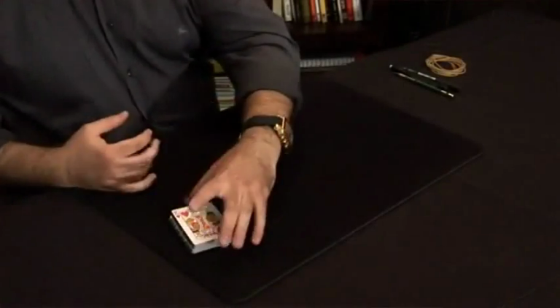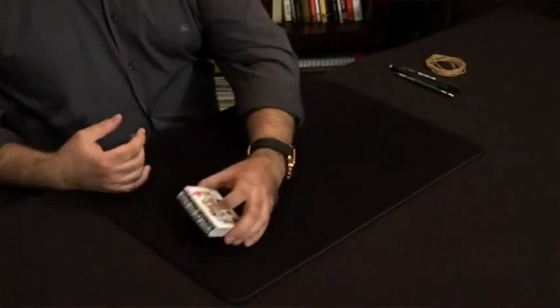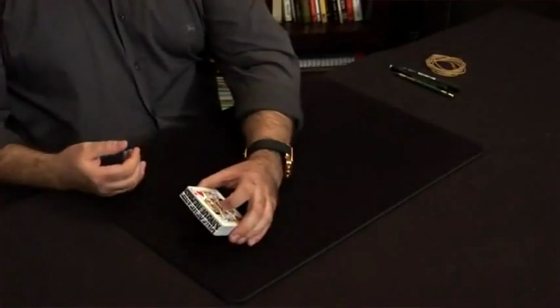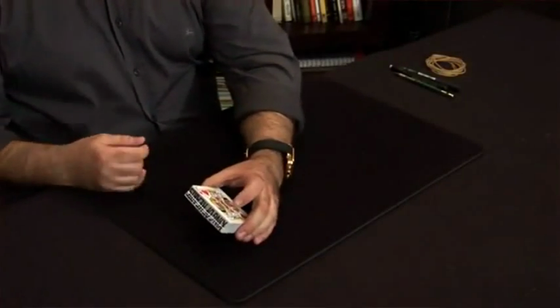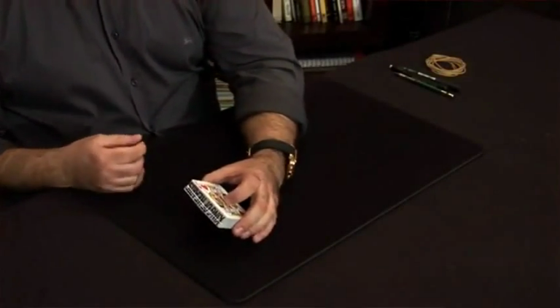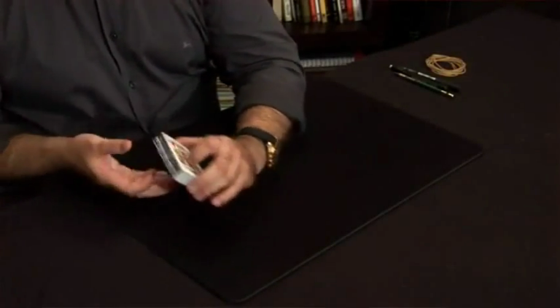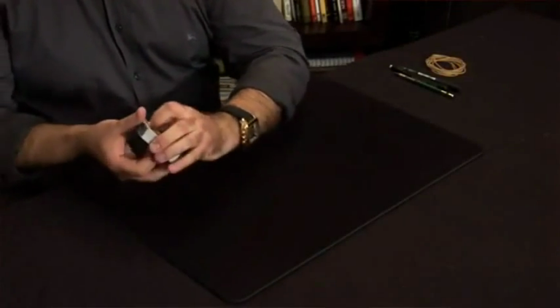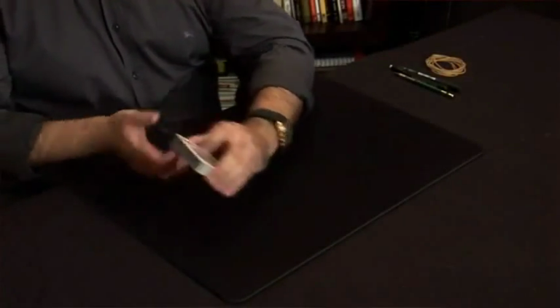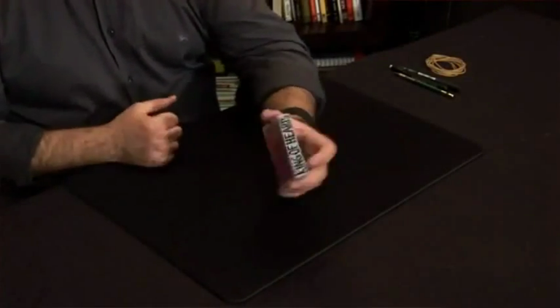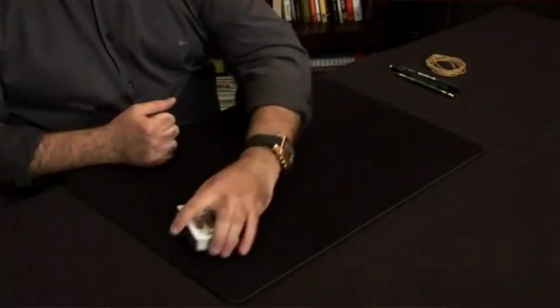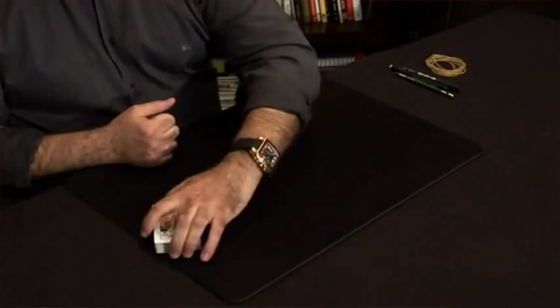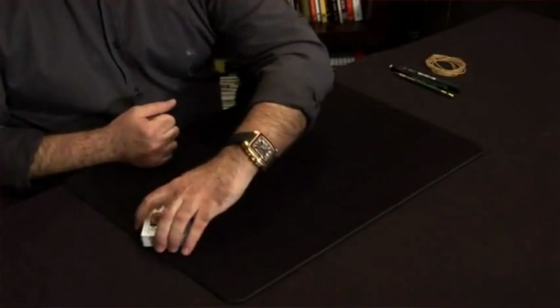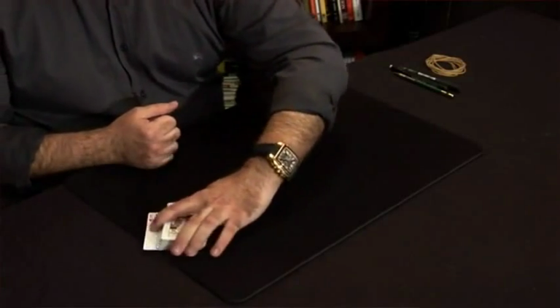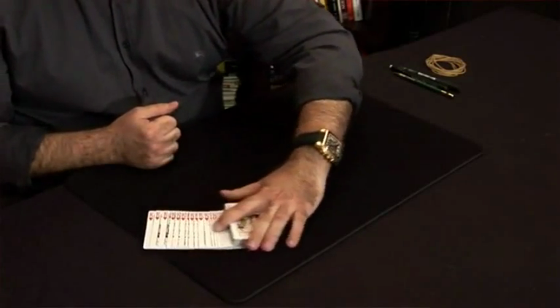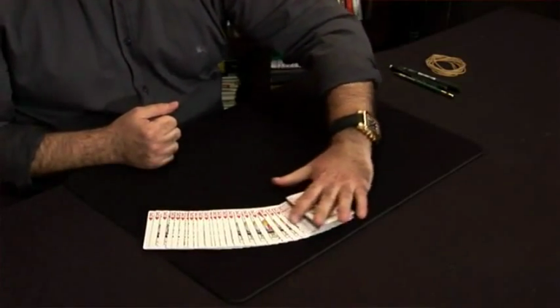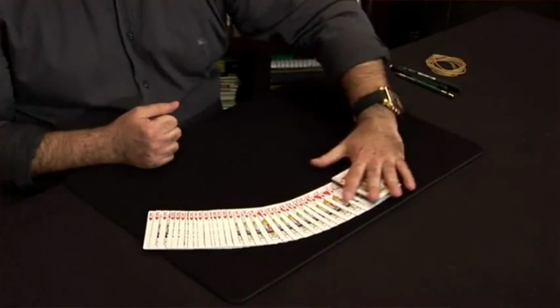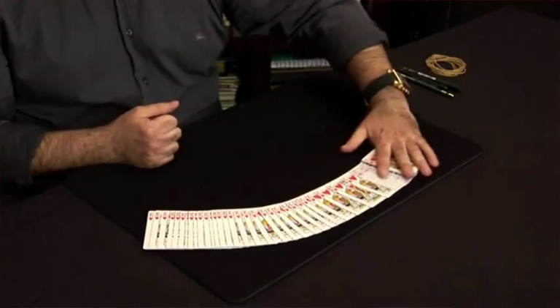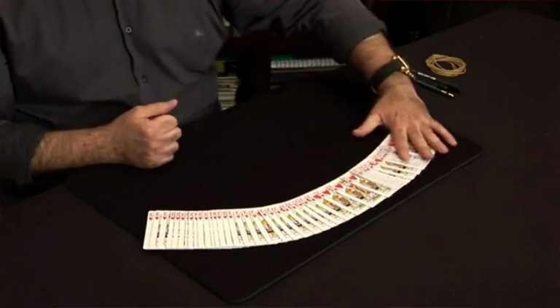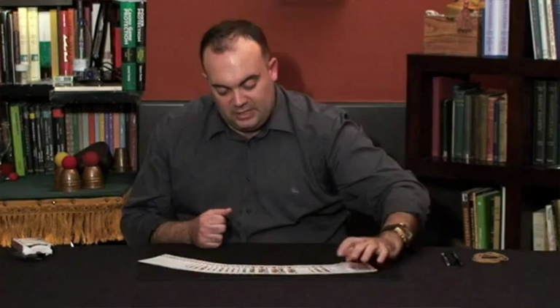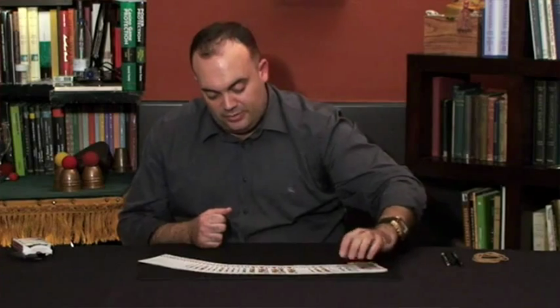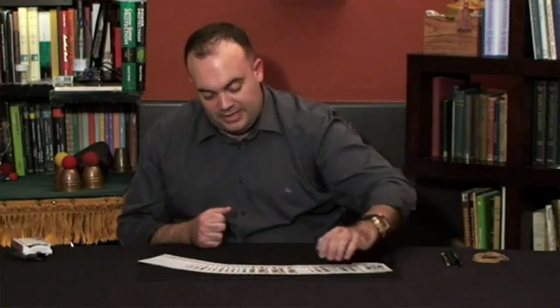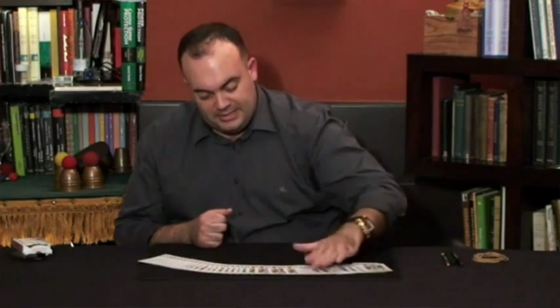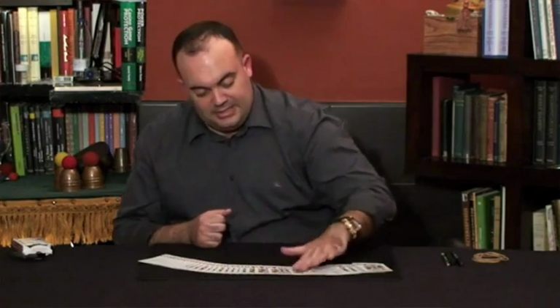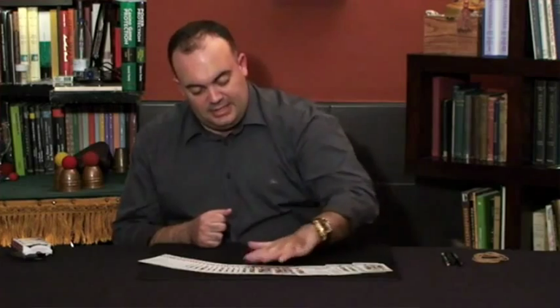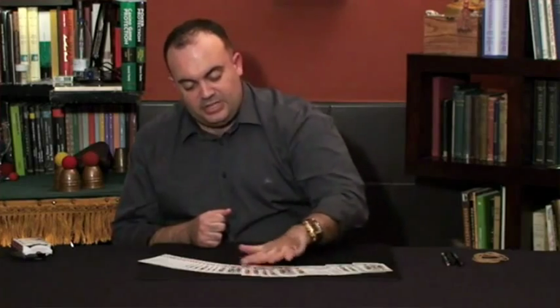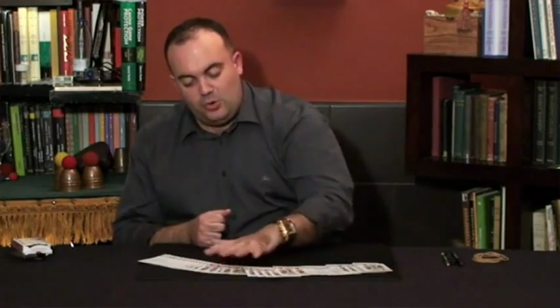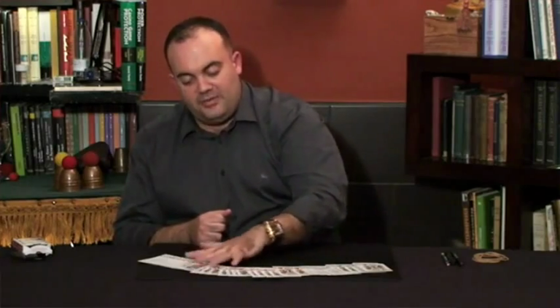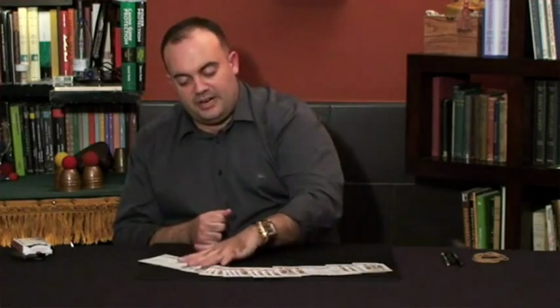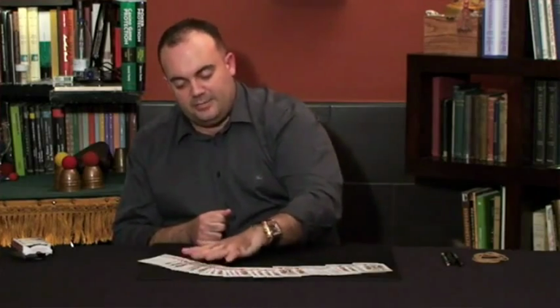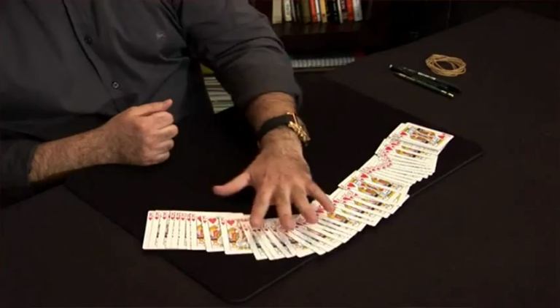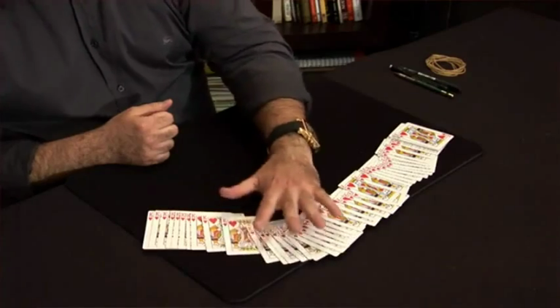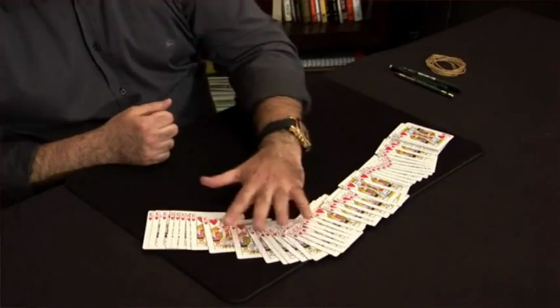Now this is where Reshuffled comes in. As an extra bonus, the Magician snaps the fingers one more time, spreads the cards onto the table, and the entire deck has now turned into the chosen selection.